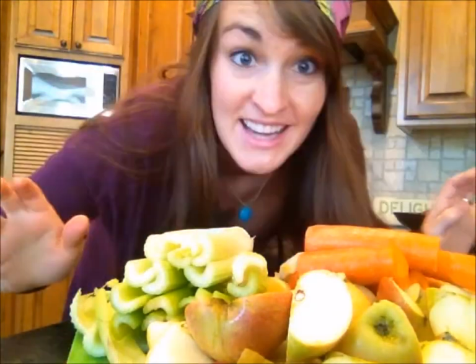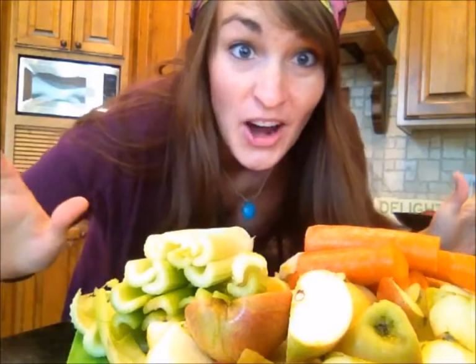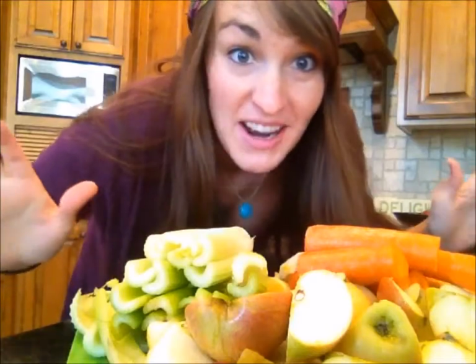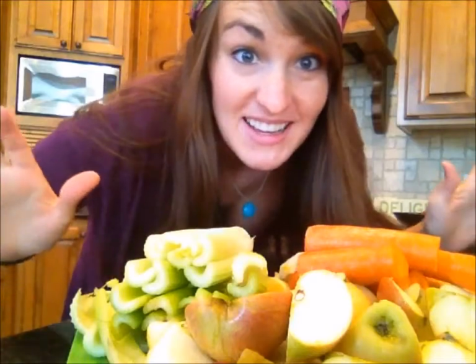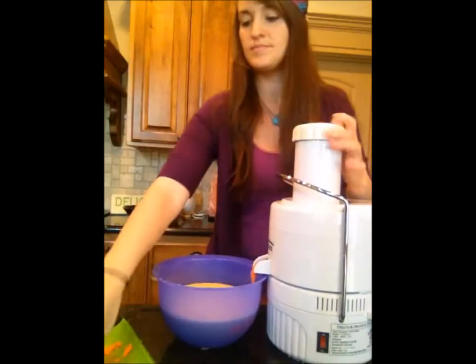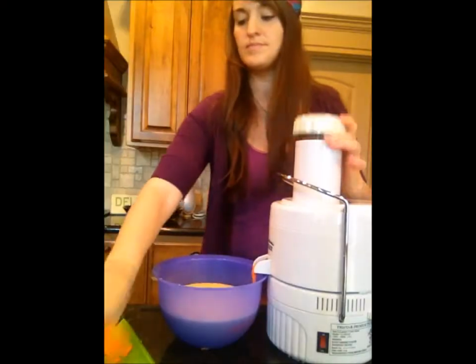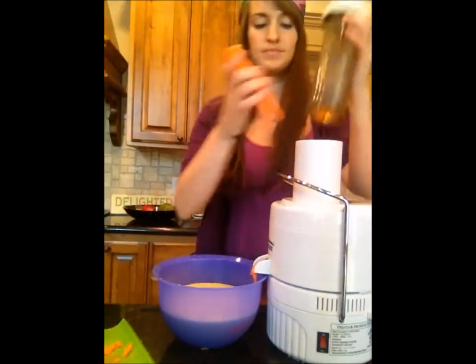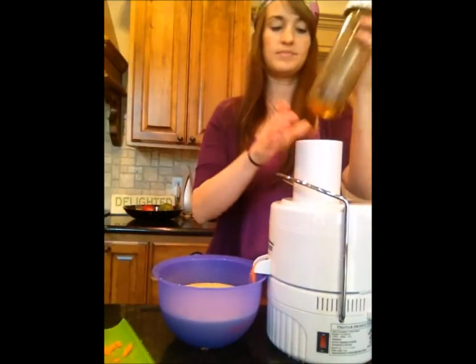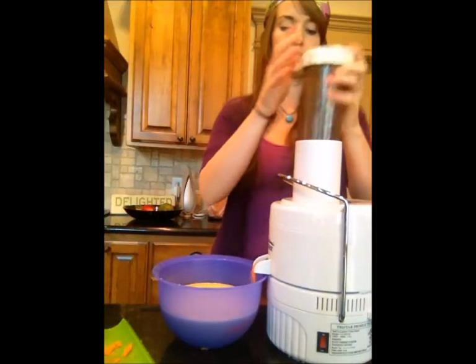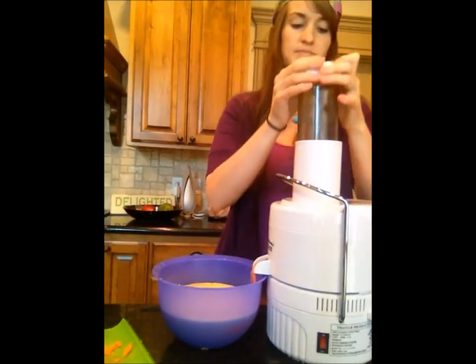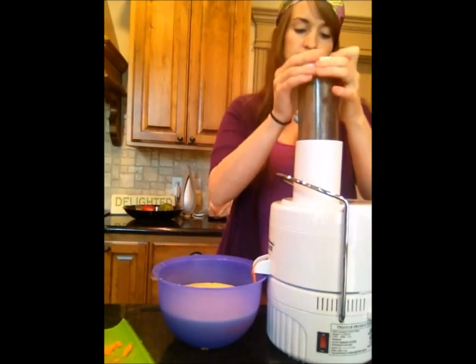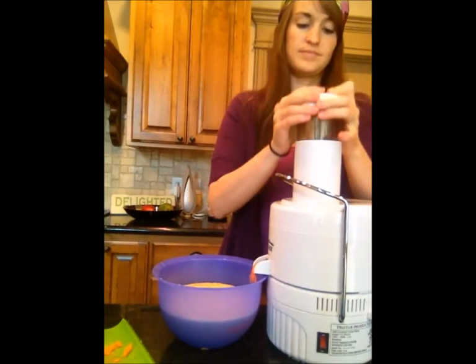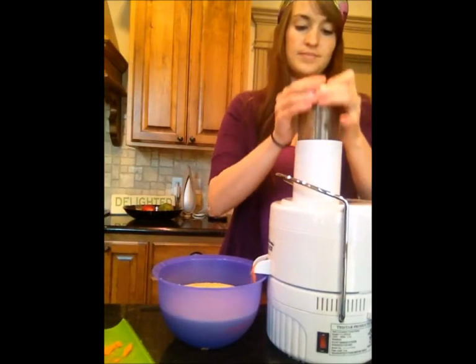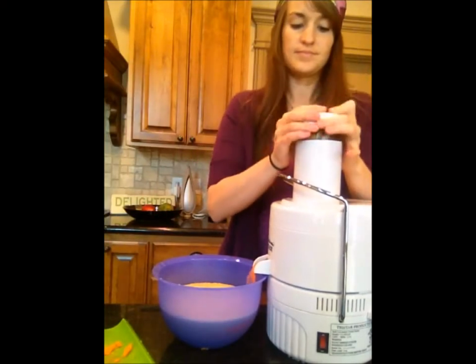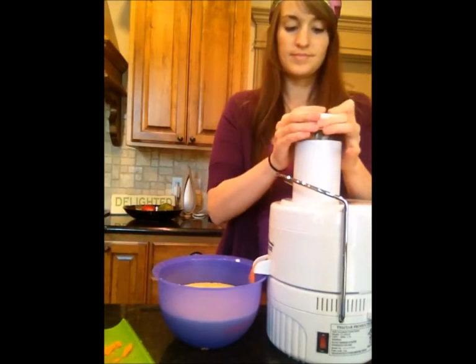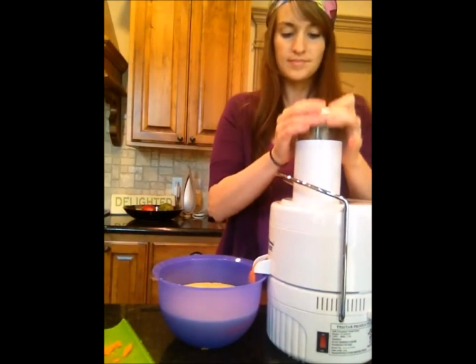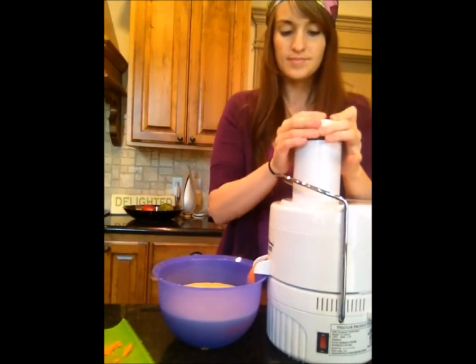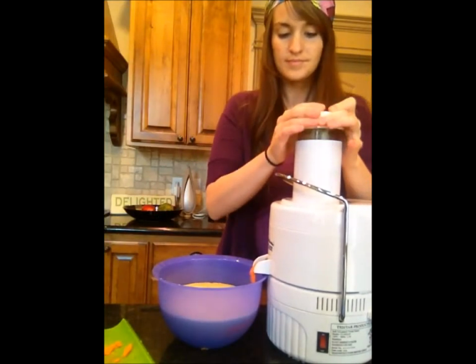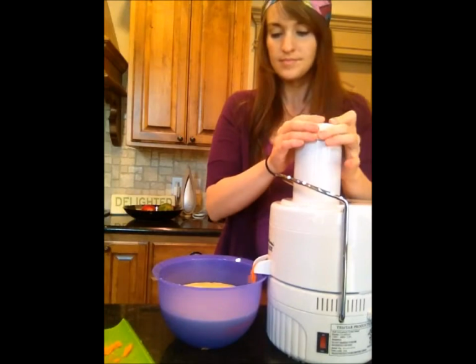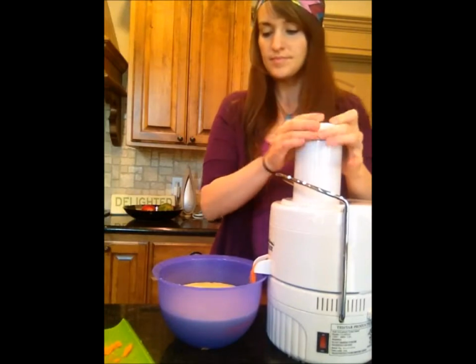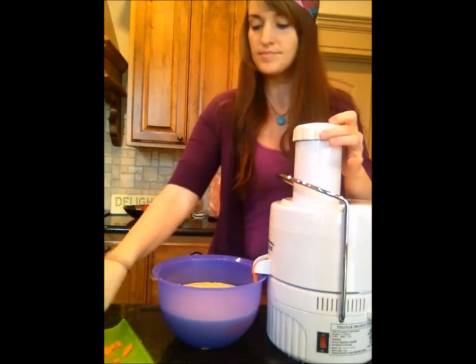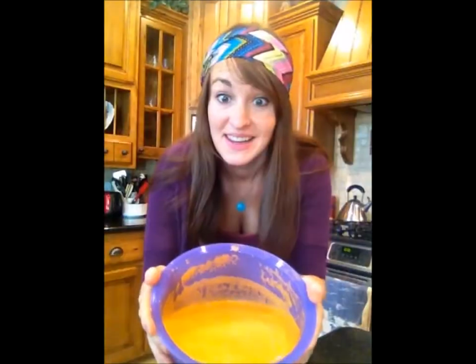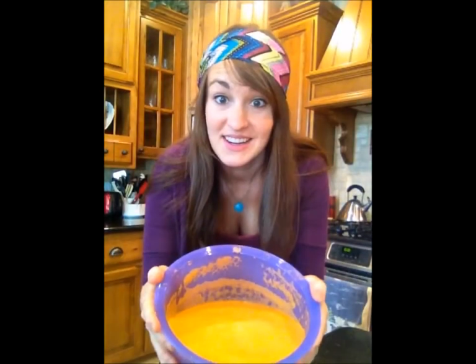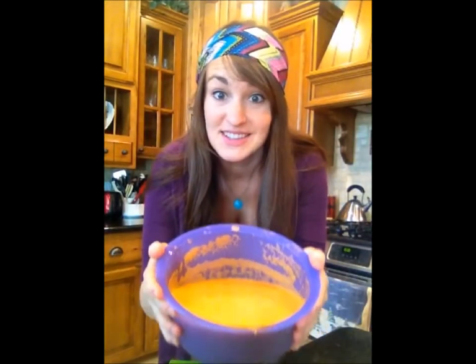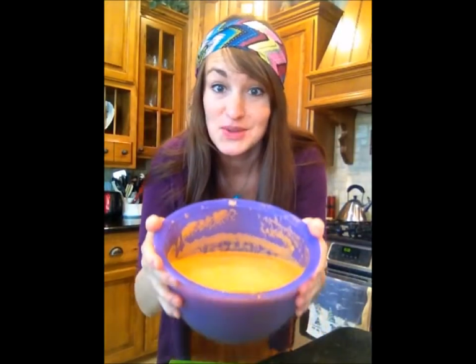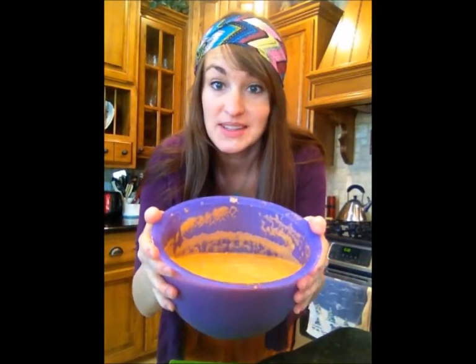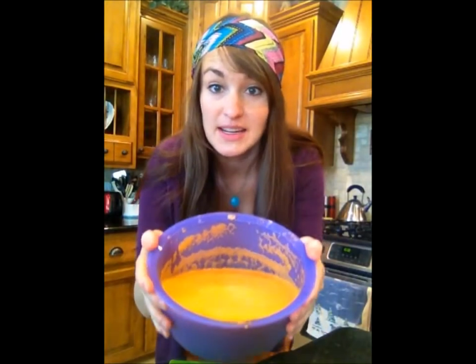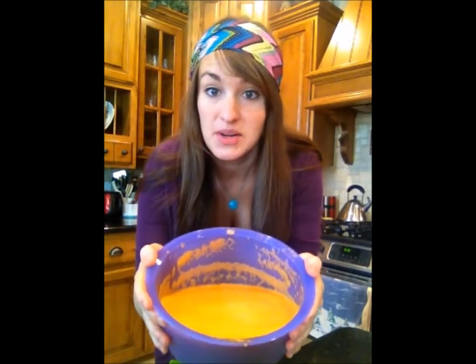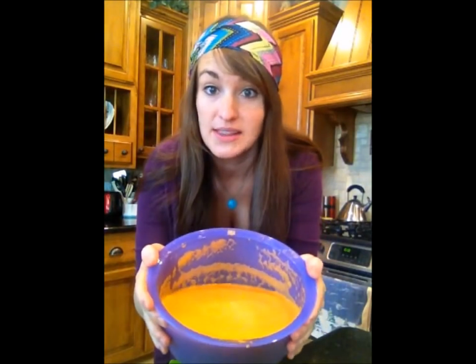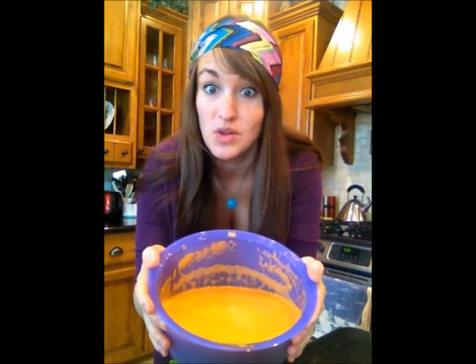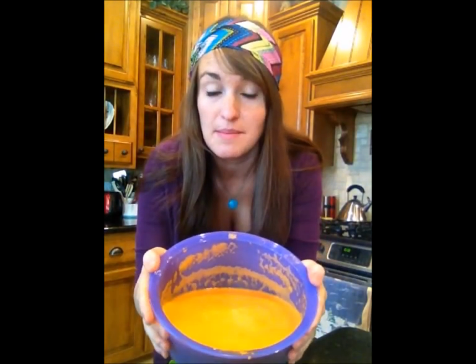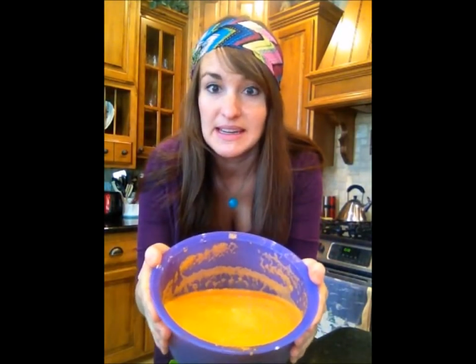Are you ready? Here's the juice. I ended up putting the full lemon in.